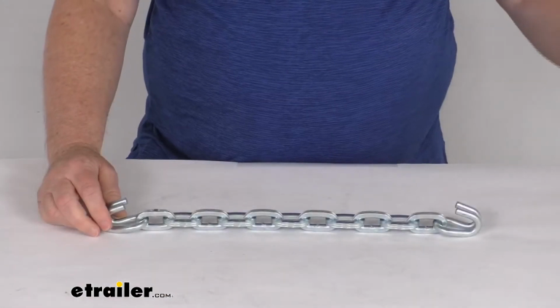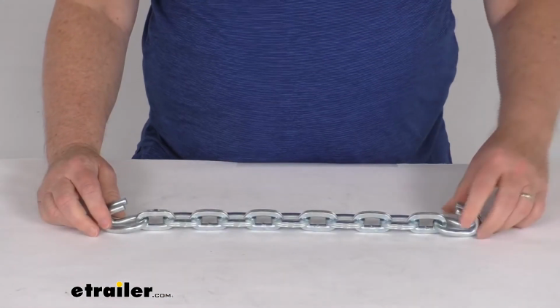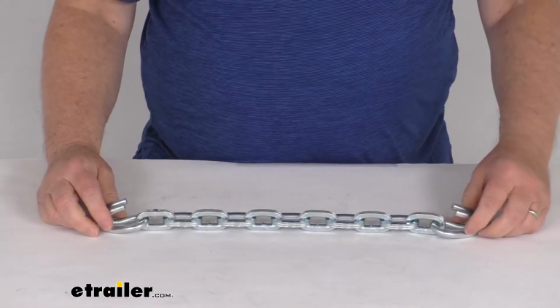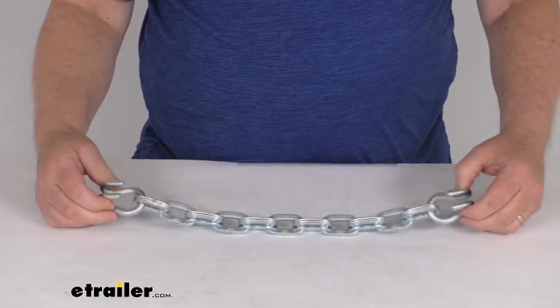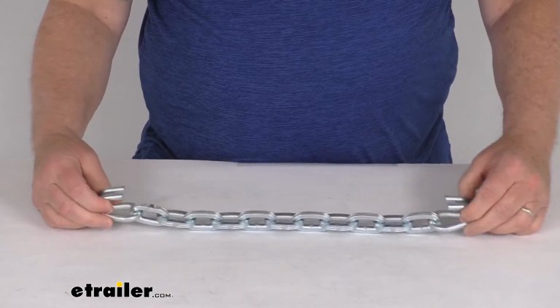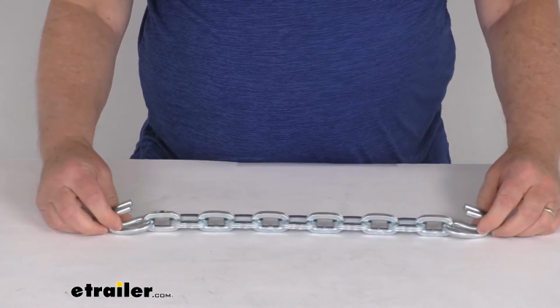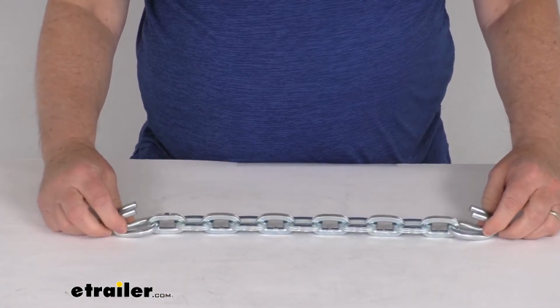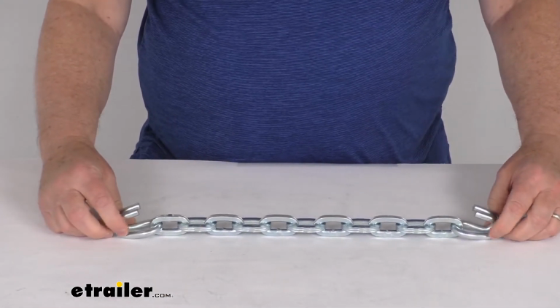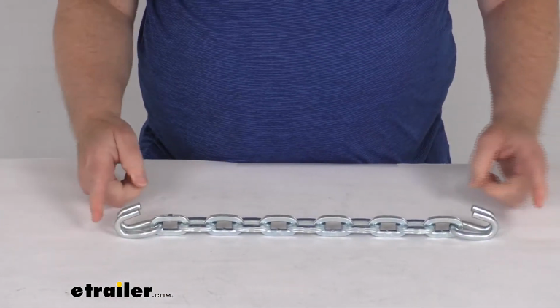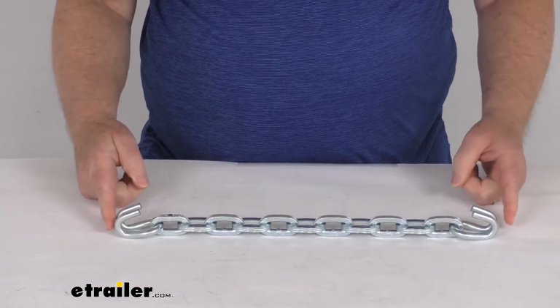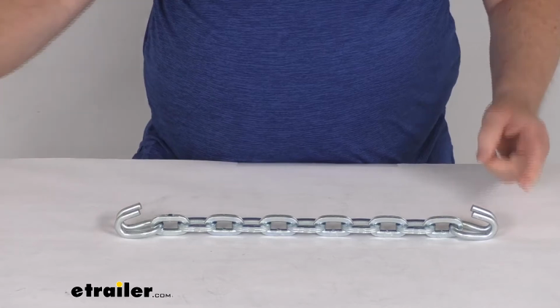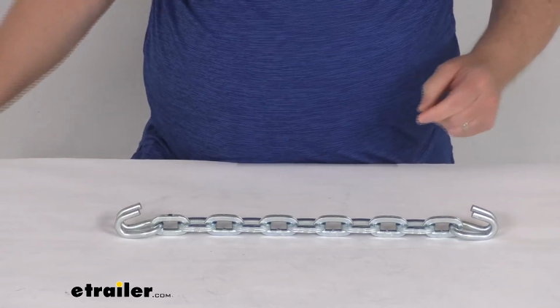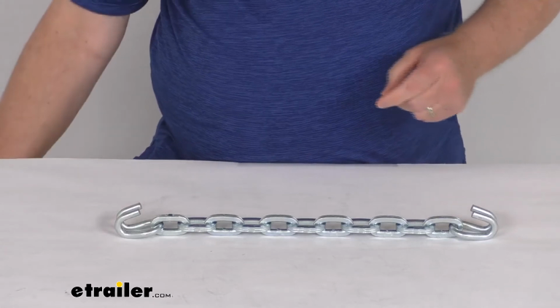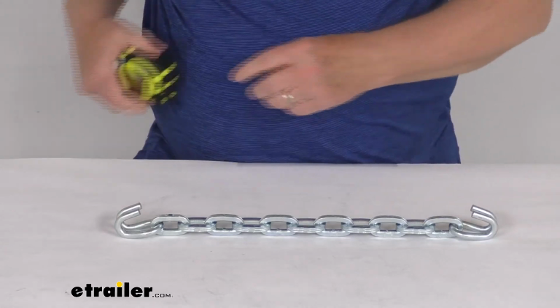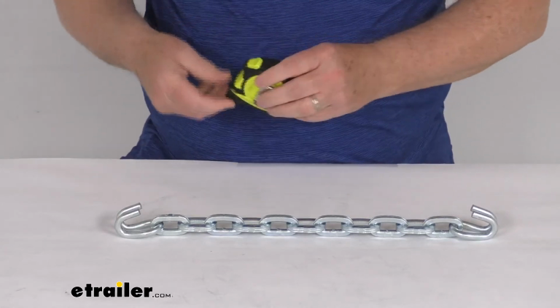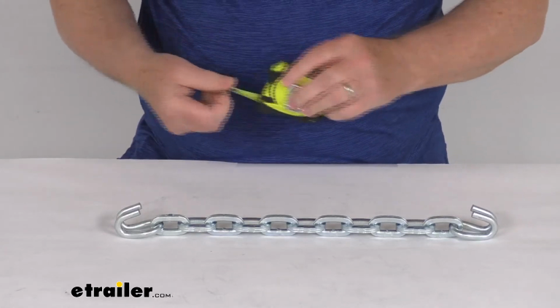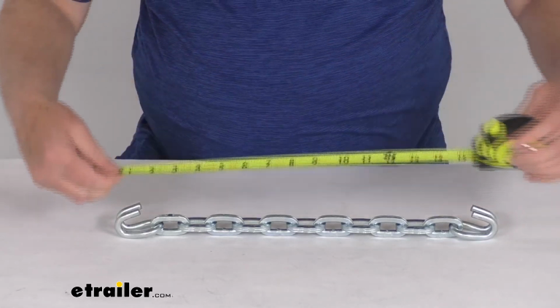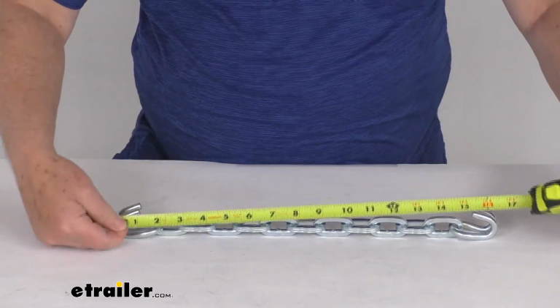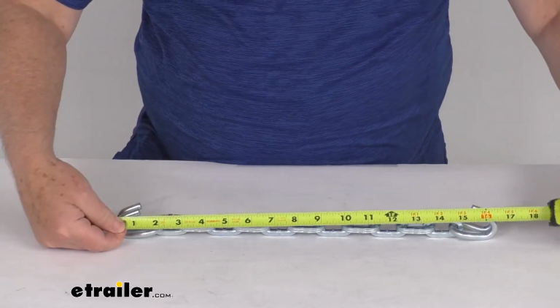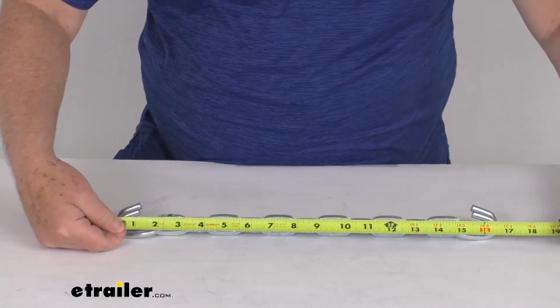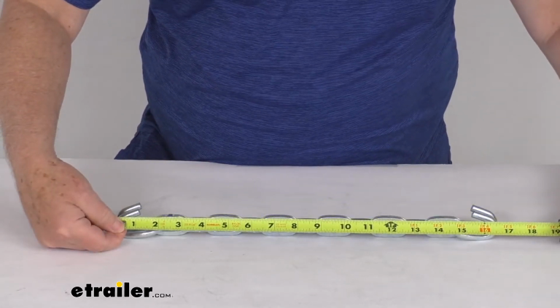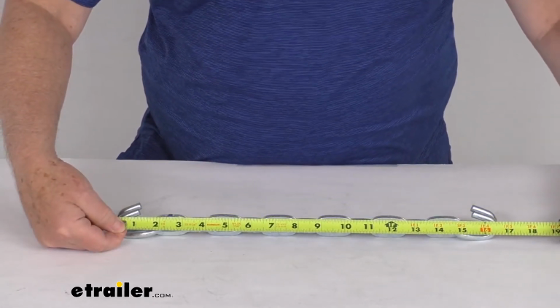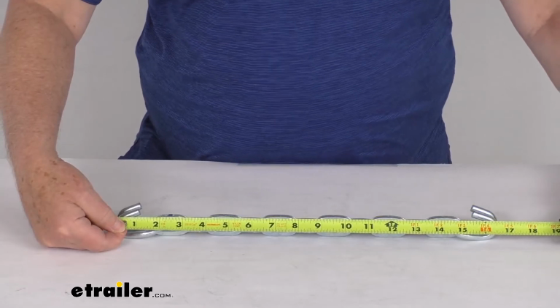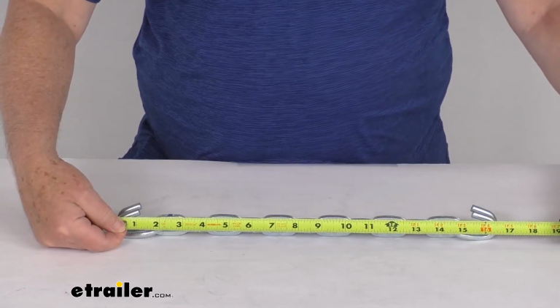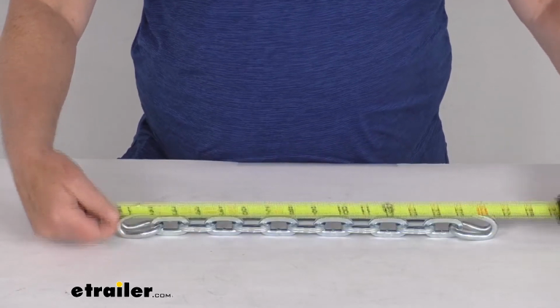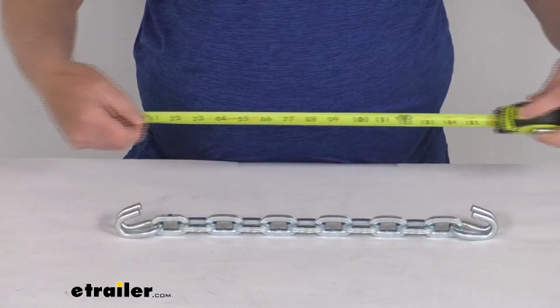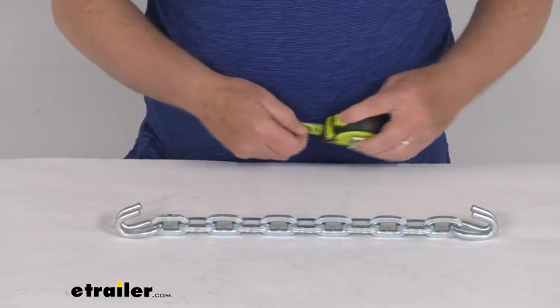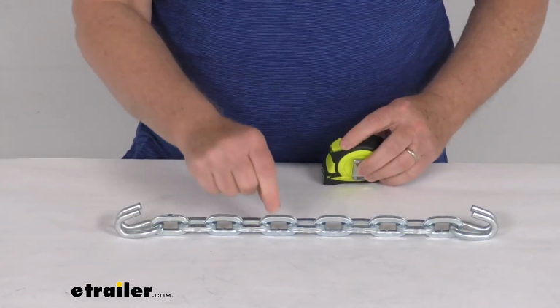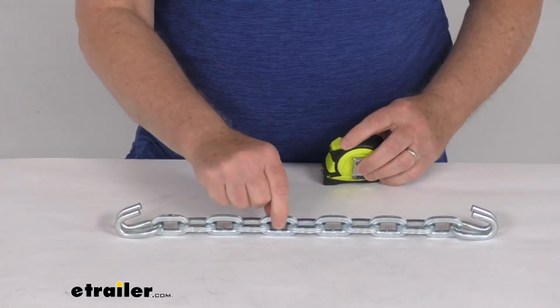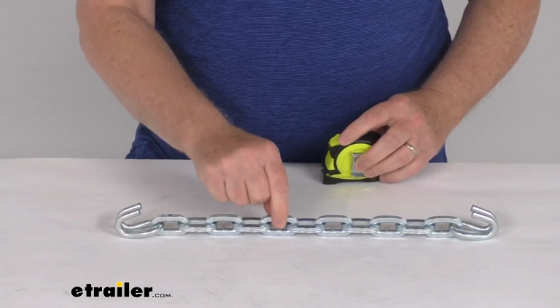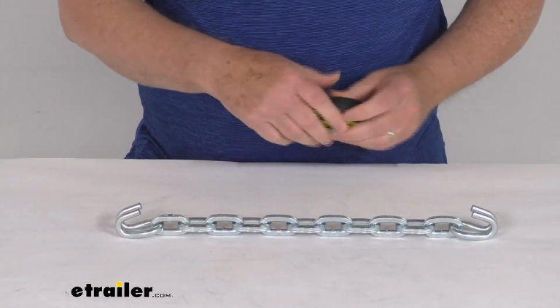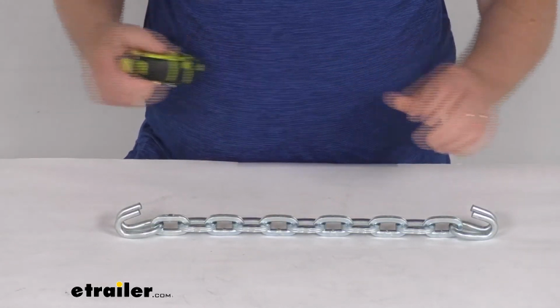This part is made in the USA. Overall length from end to end is going to be right at 16 and a quarter inches long. The link thickness is 7mm.